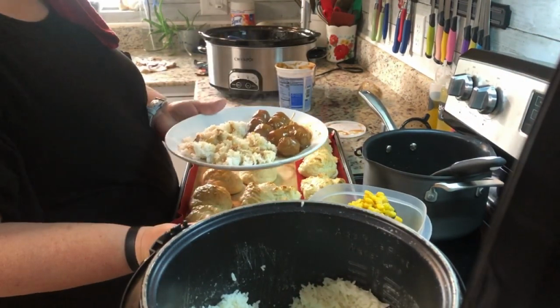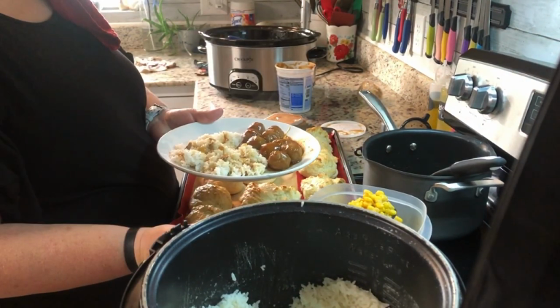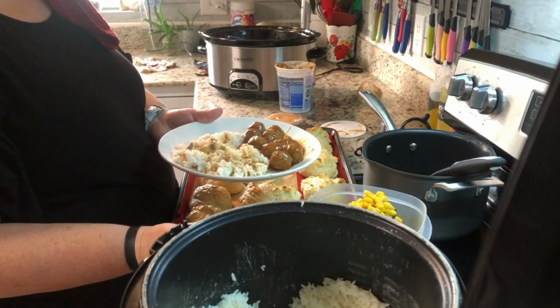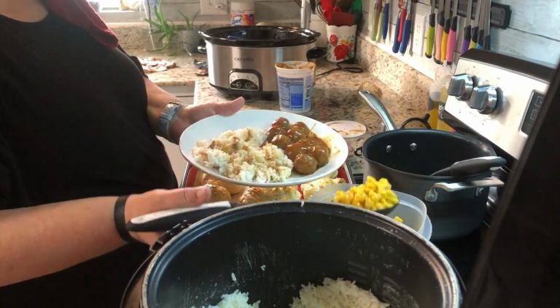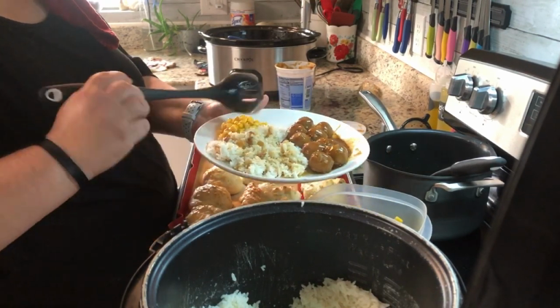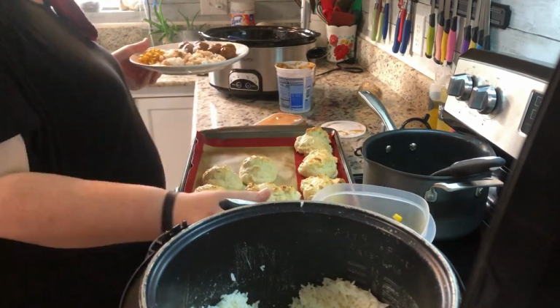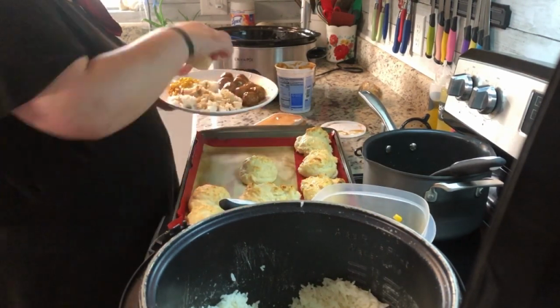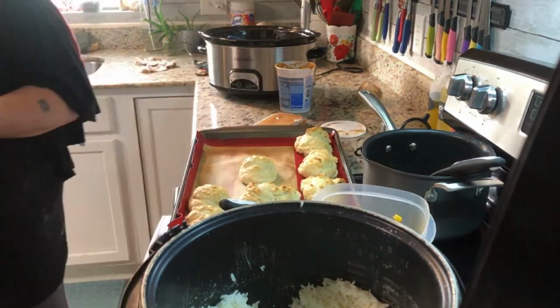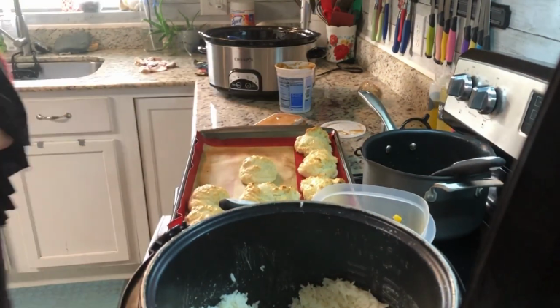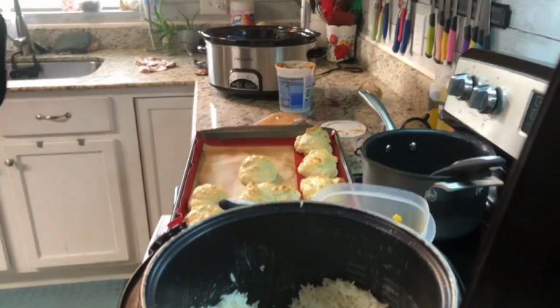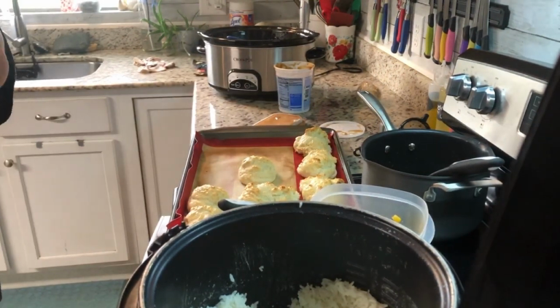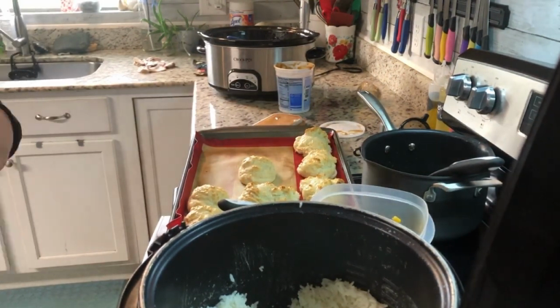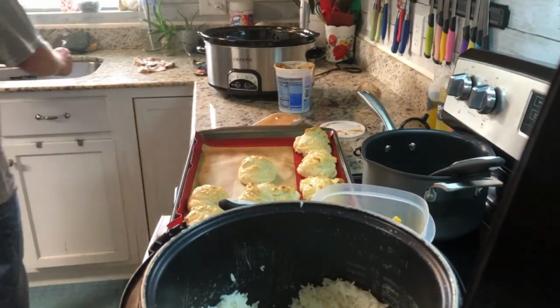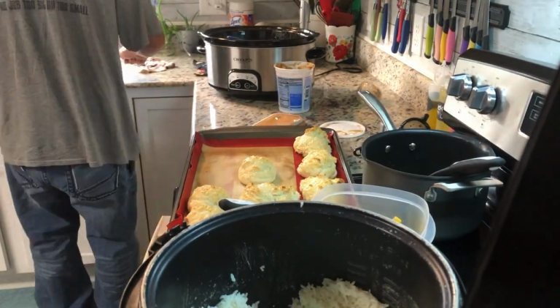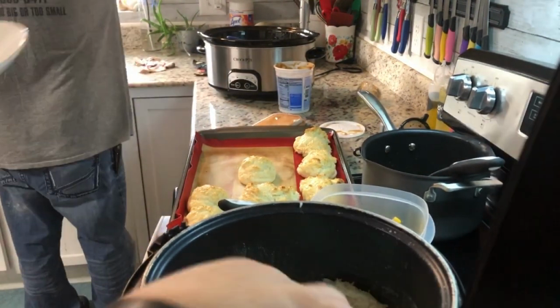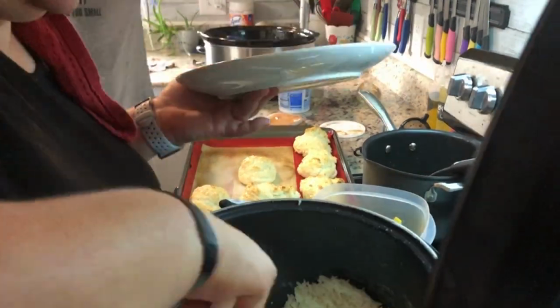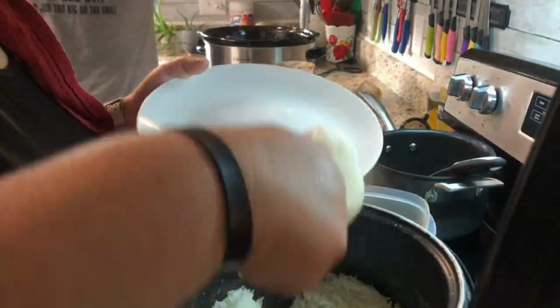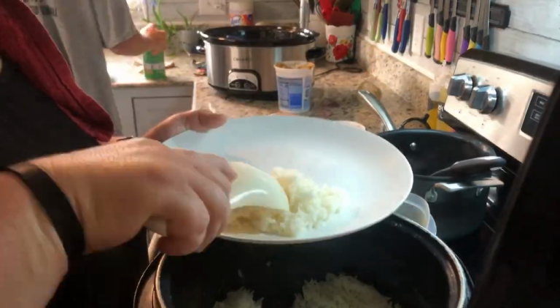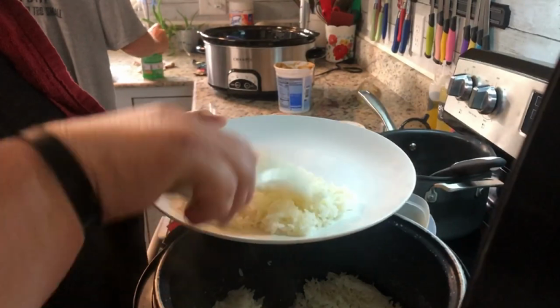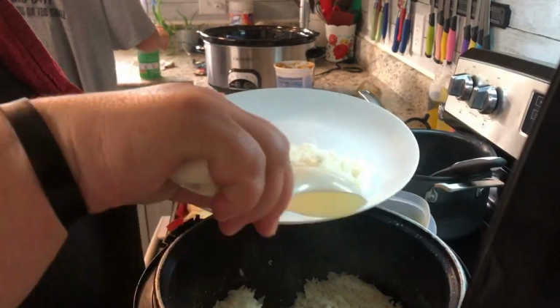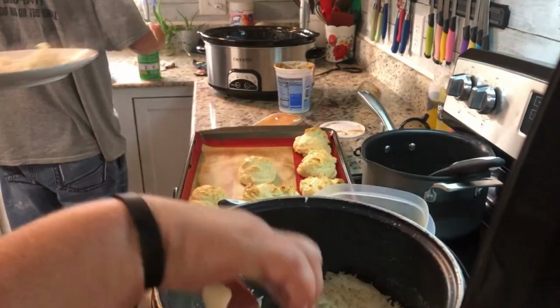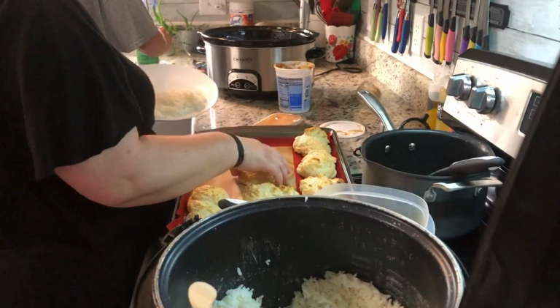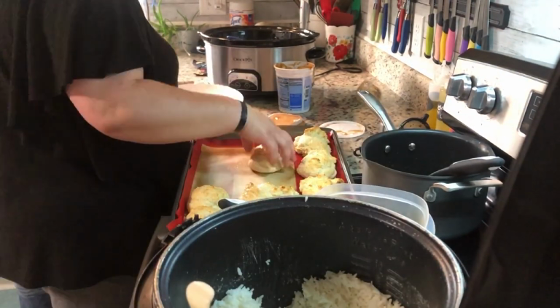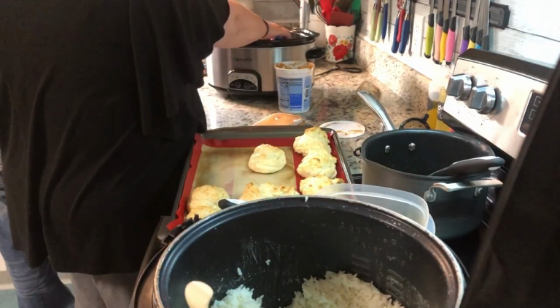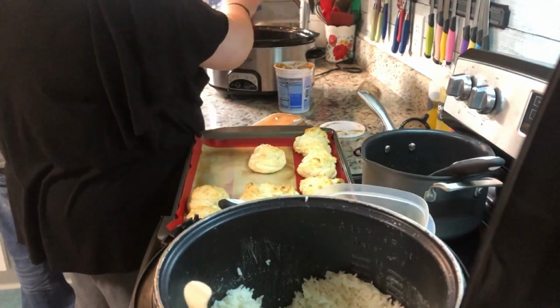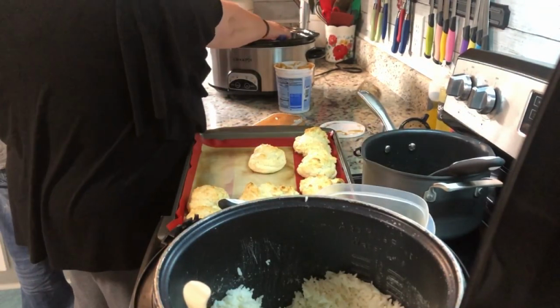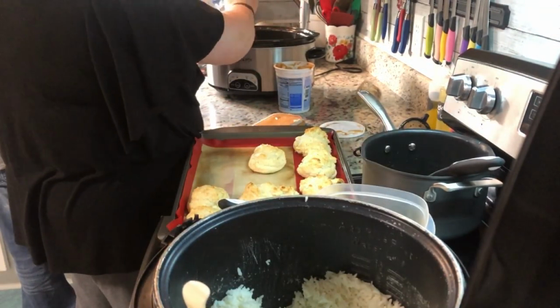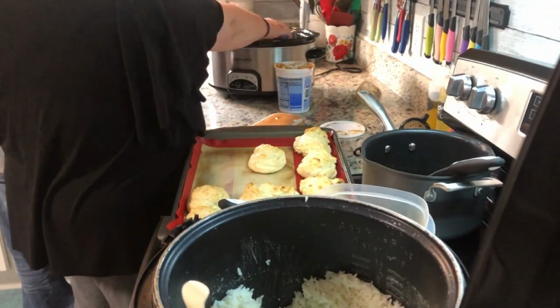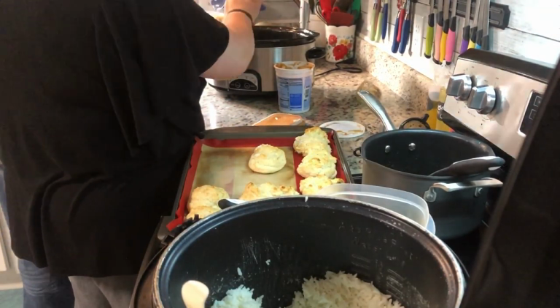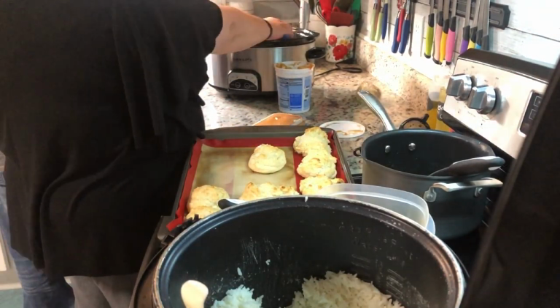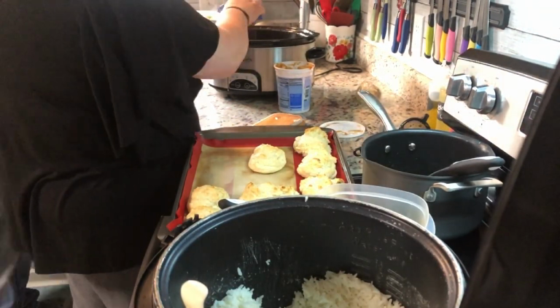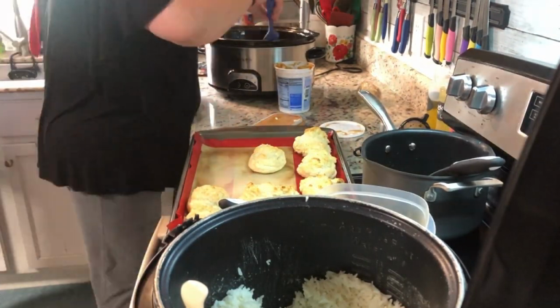With that we had macaroni and cheese, Bisquick biscuits, and of course rice and gravy.